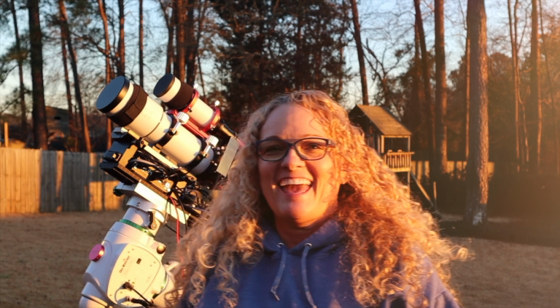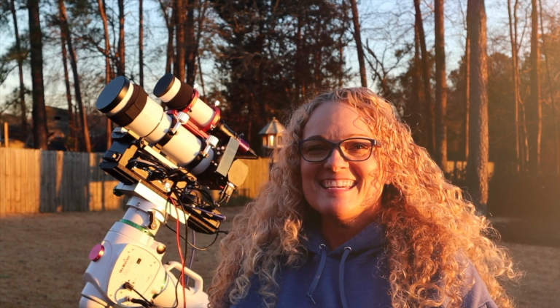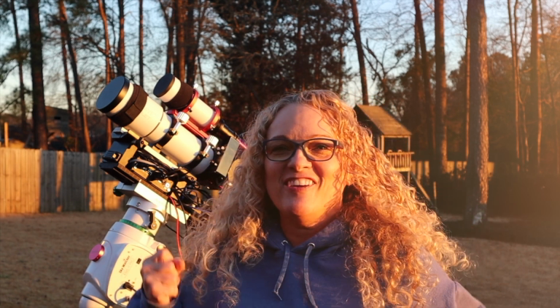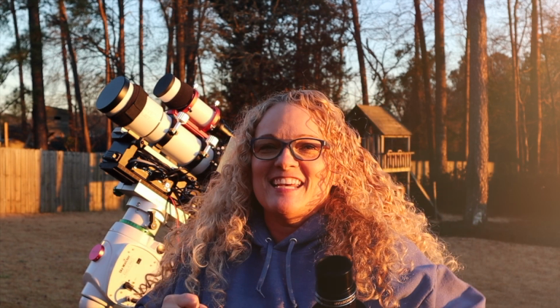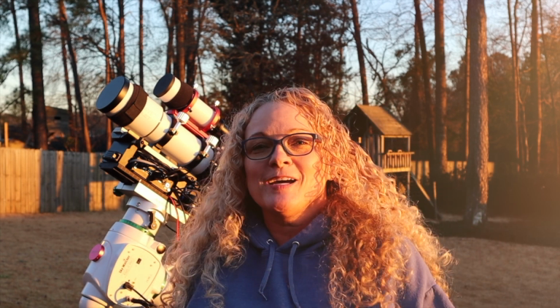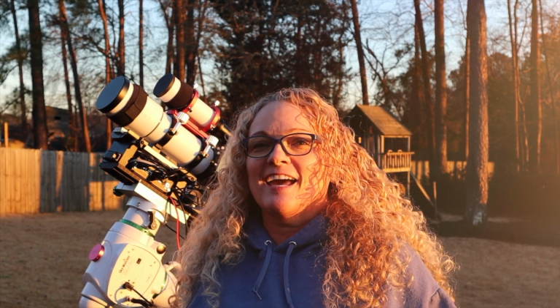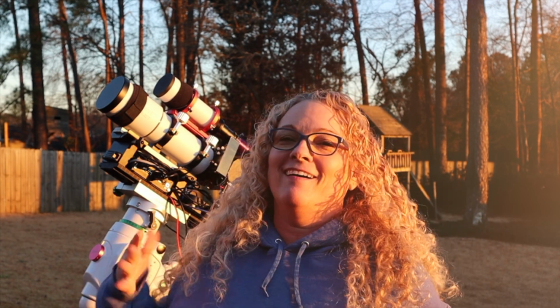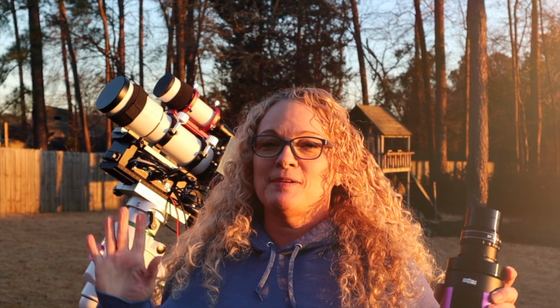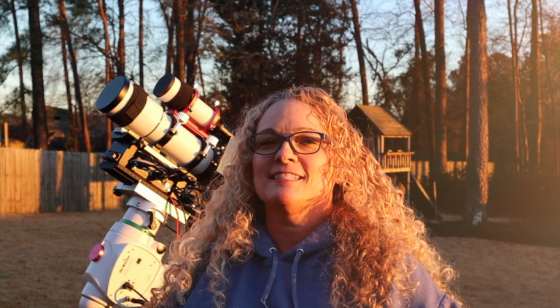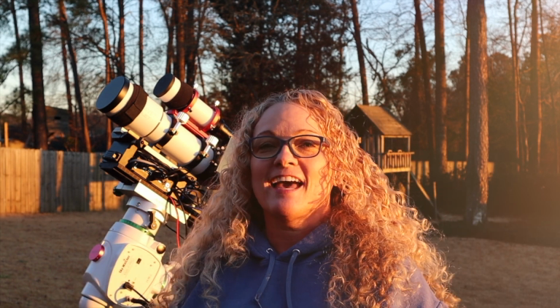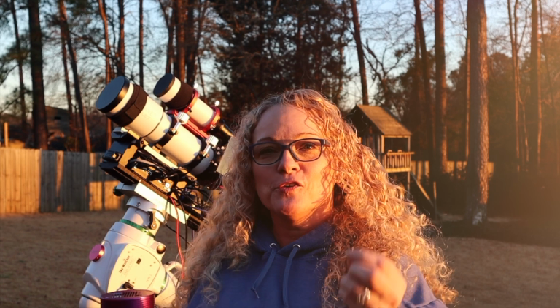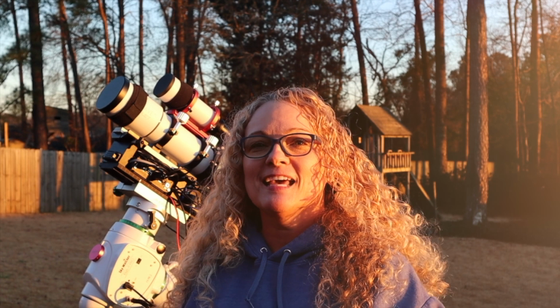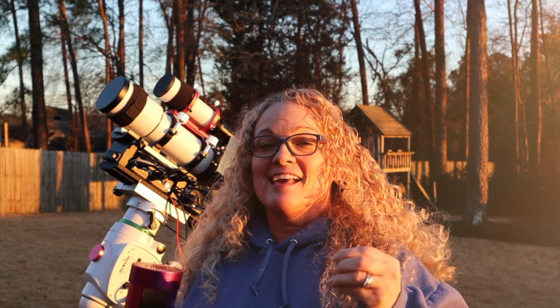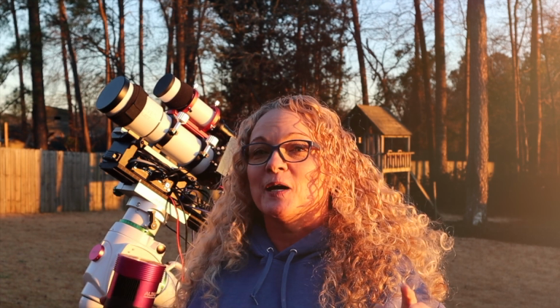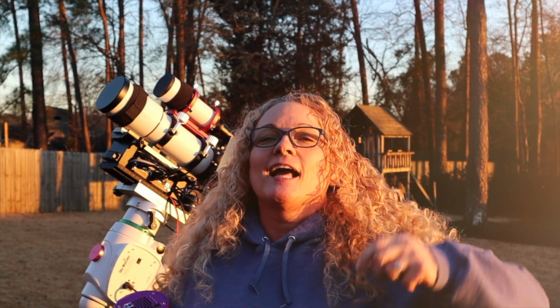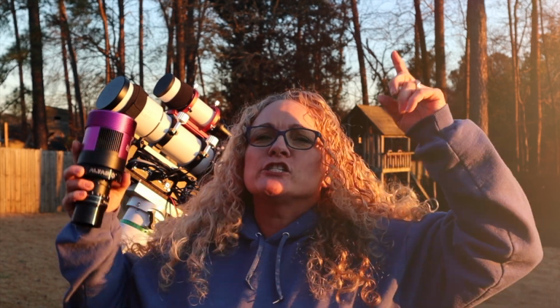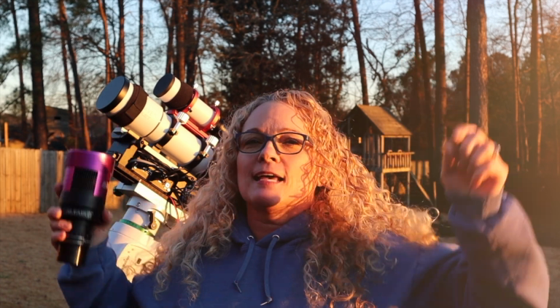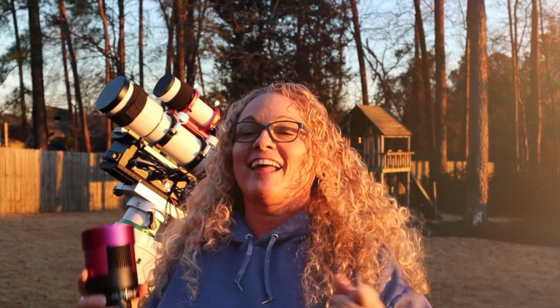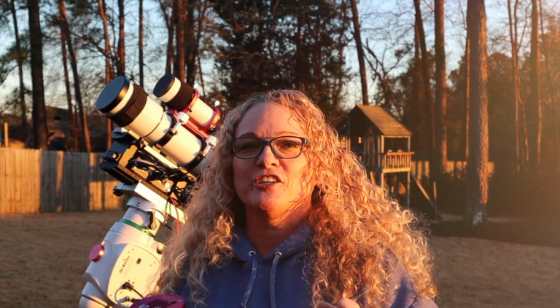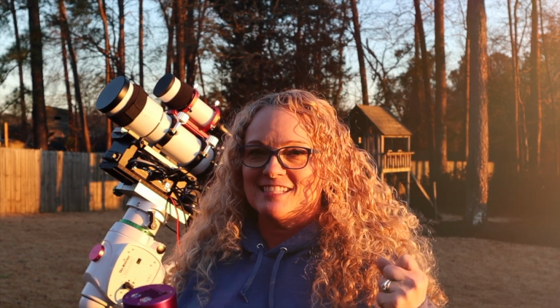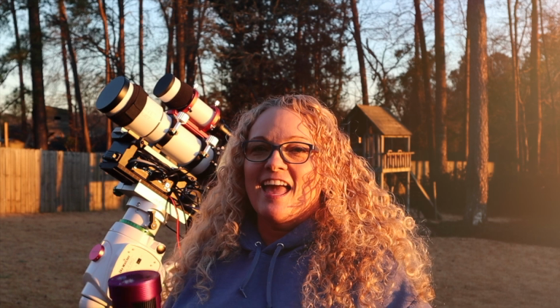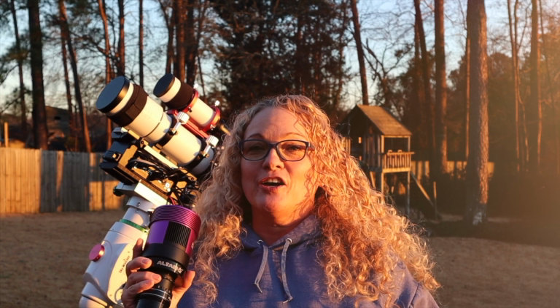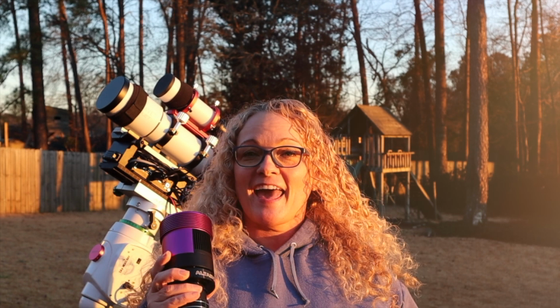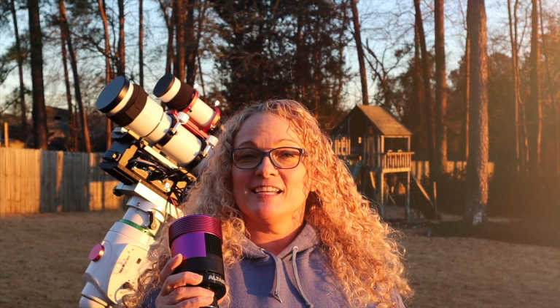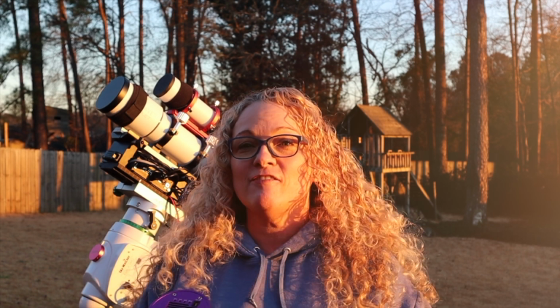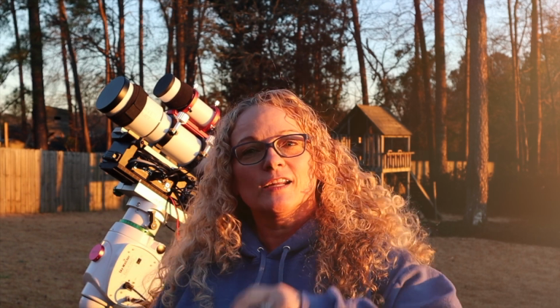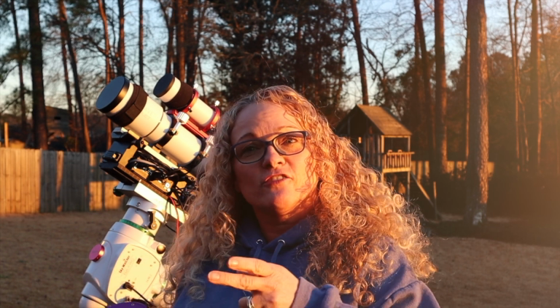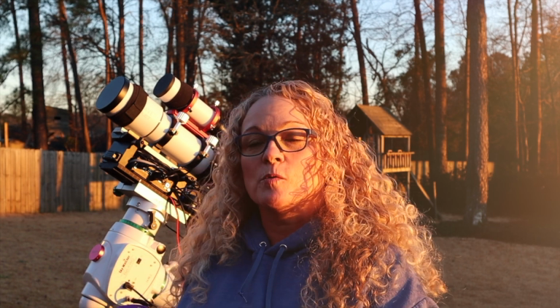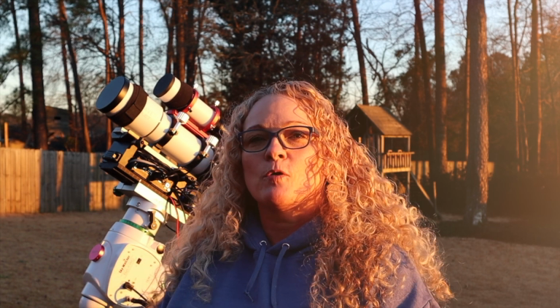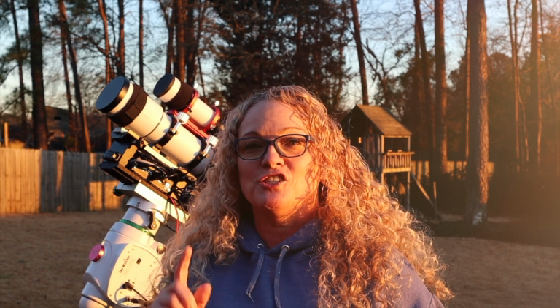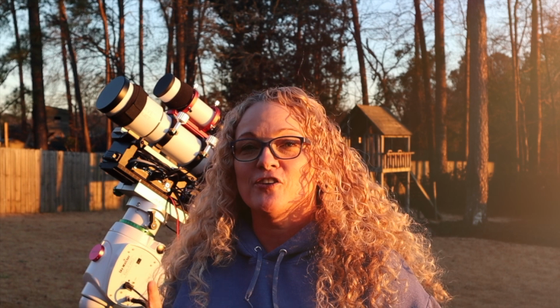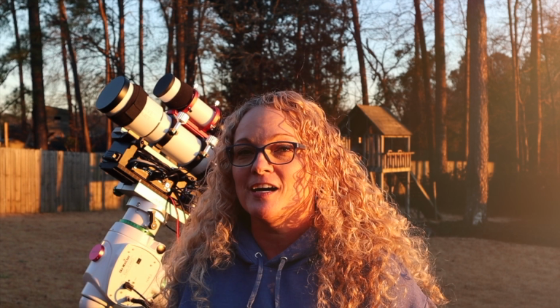Hey guys, it's video day. Are you guys excited? I'm definitely excited because I have a few minutes, and guess what? Clear skies. I finally have clear skies tonight. So I have an exciting video, a little bit different than normal, that I'm going to do for you guys.